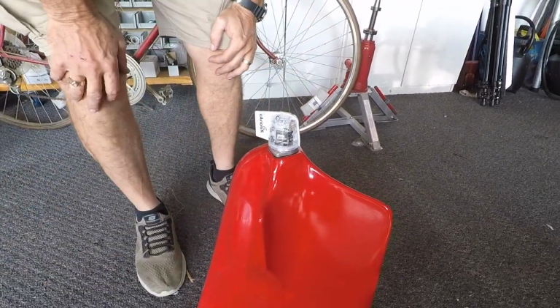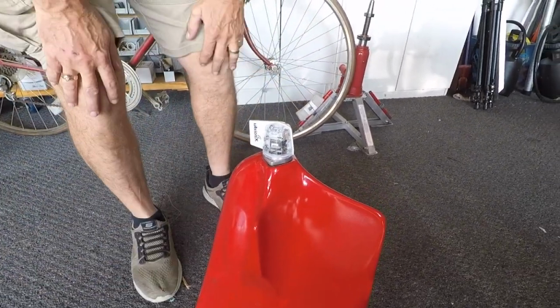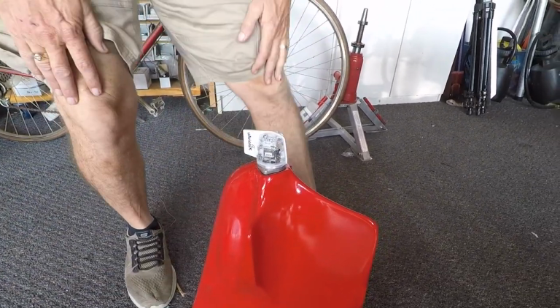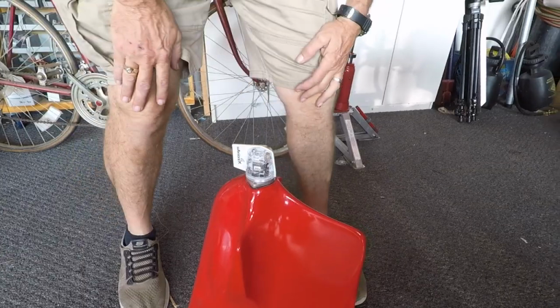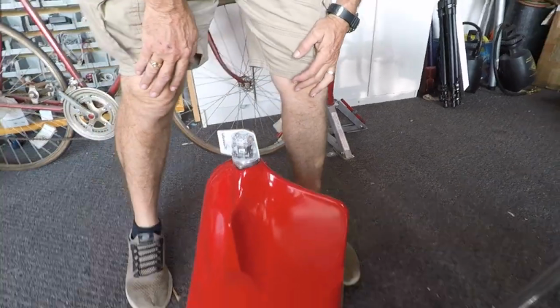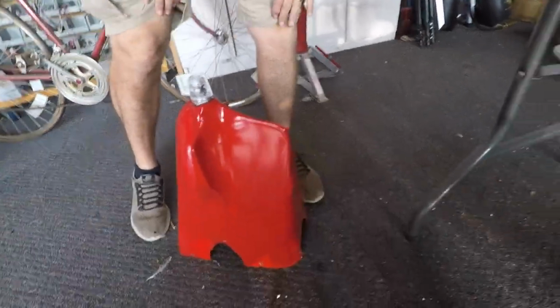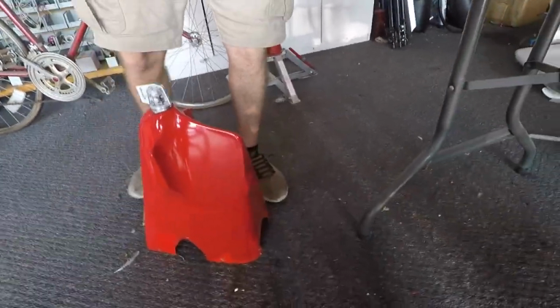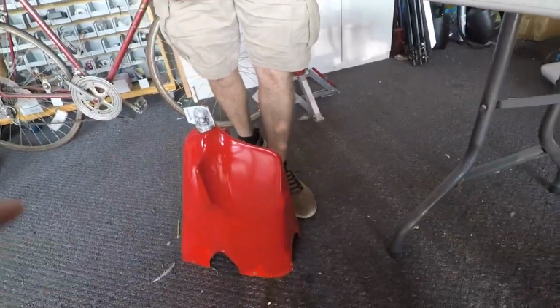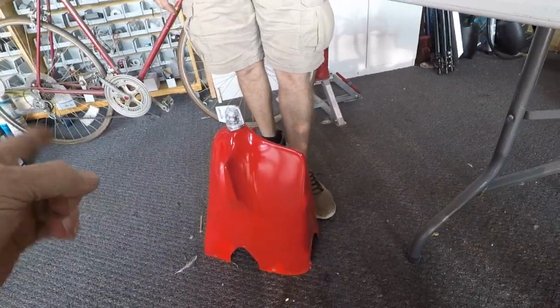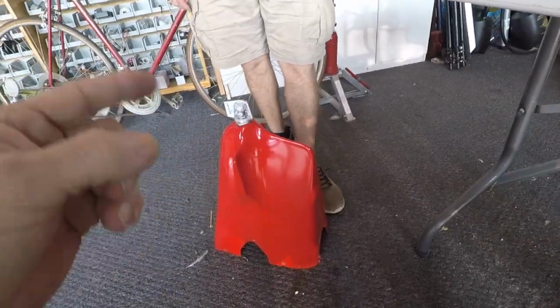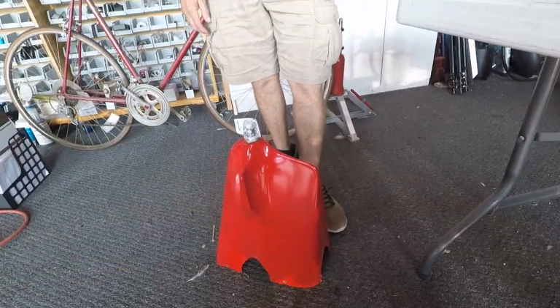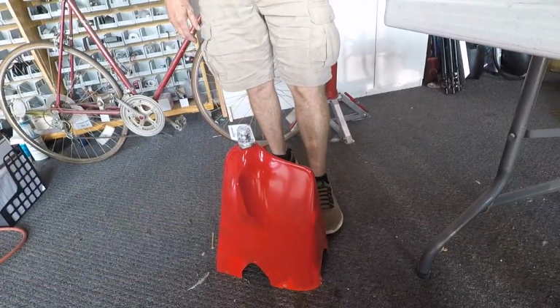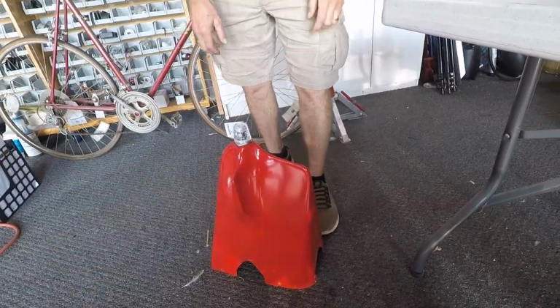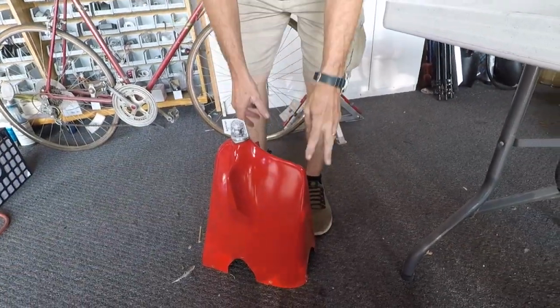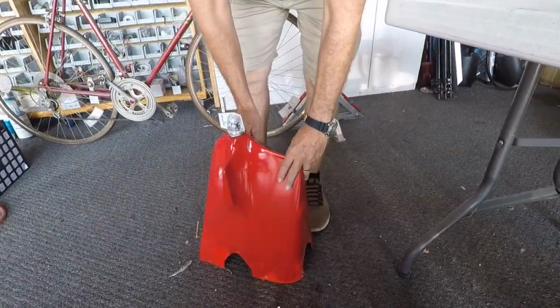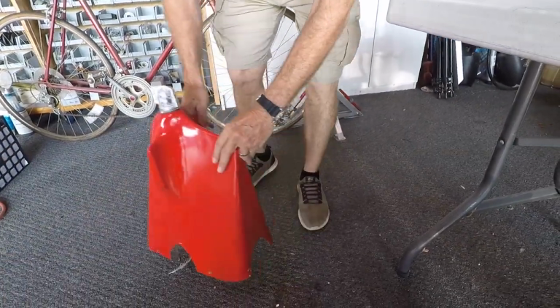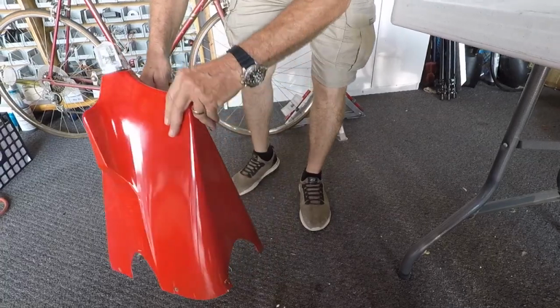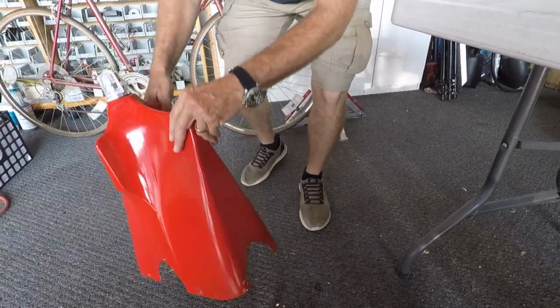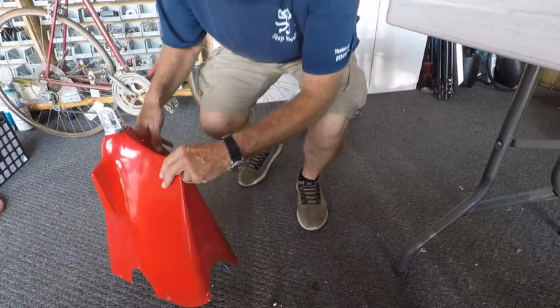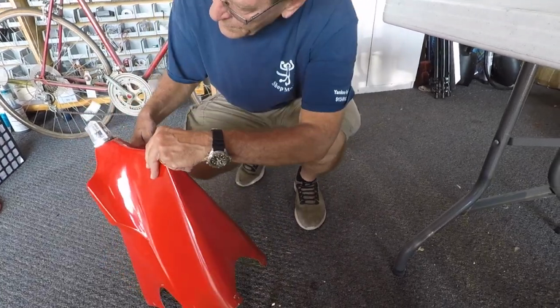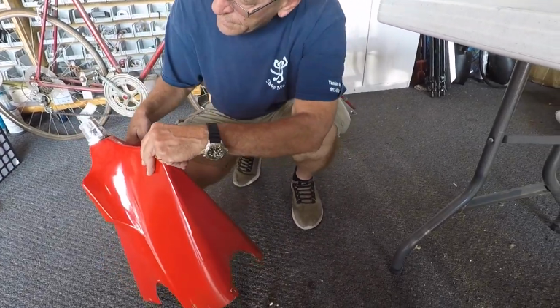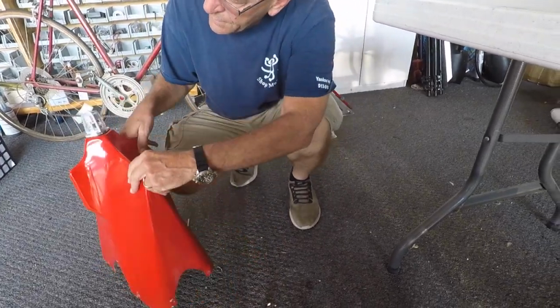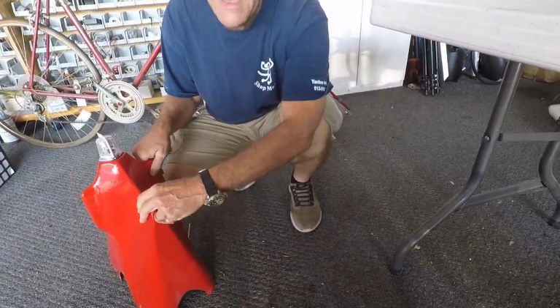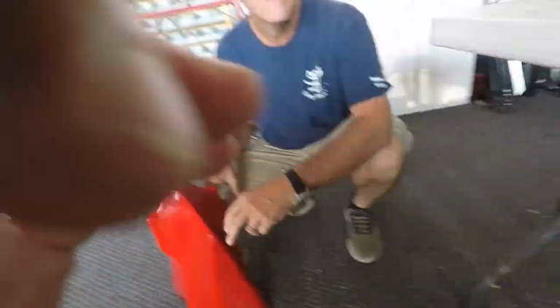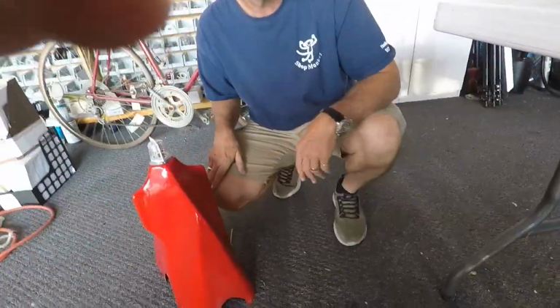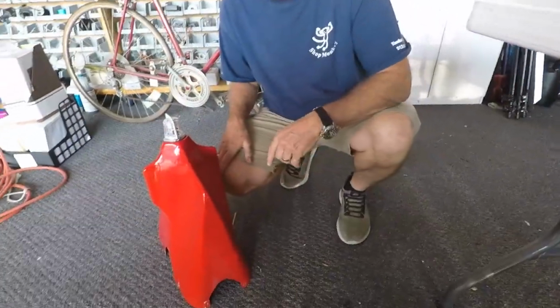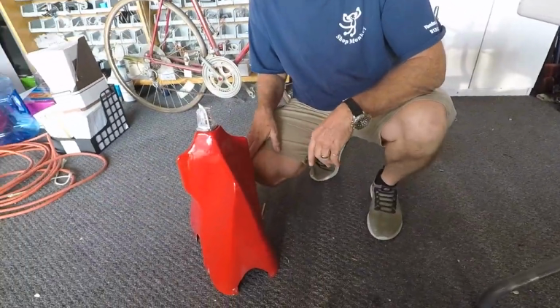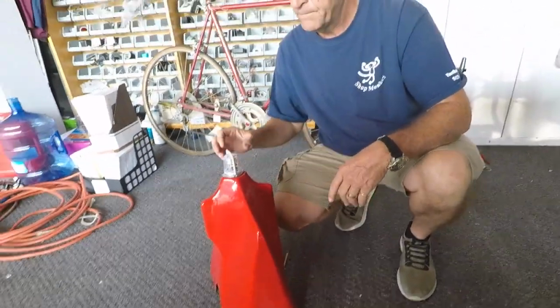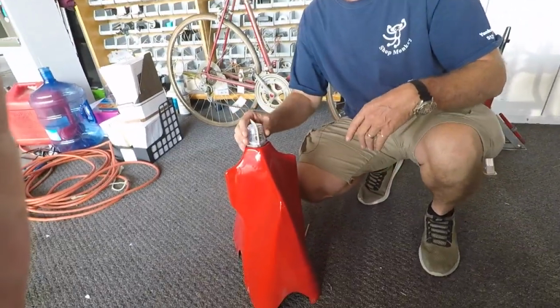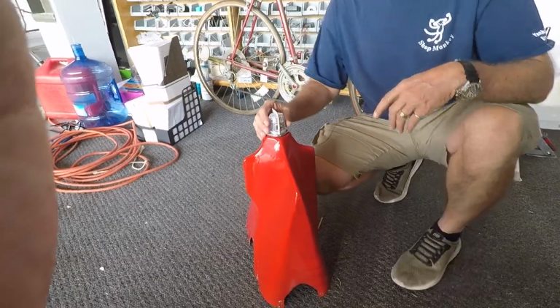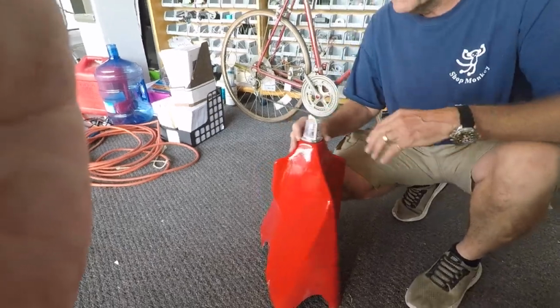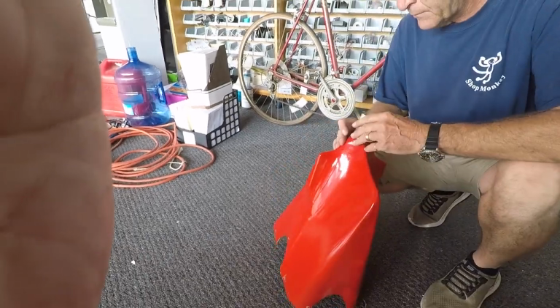Now it's a matter of putting the tail cone back on the airplane, getting the app up on the phone, and getting it all set up. Standby for a bit more fun.